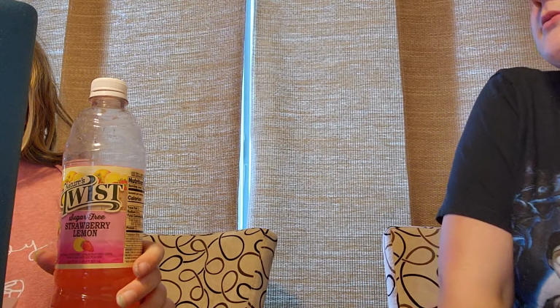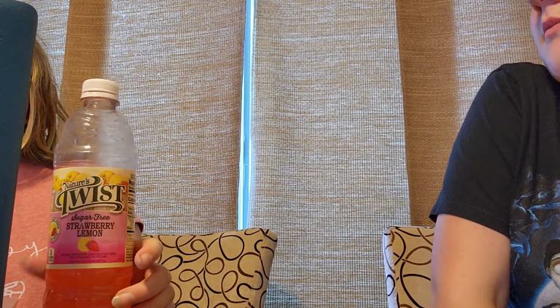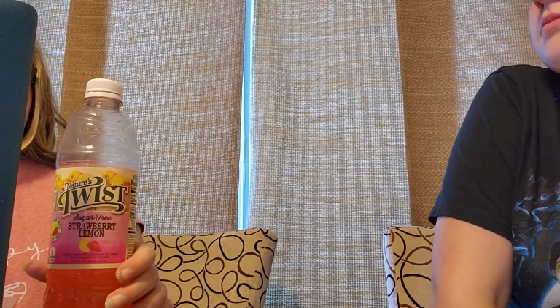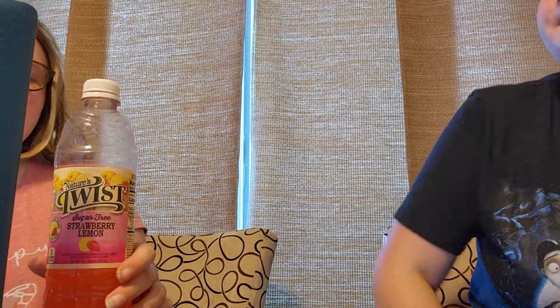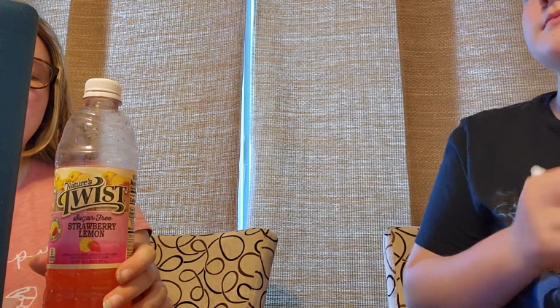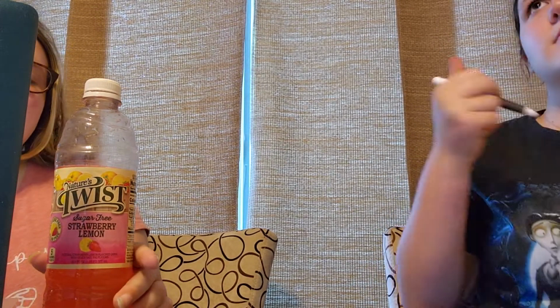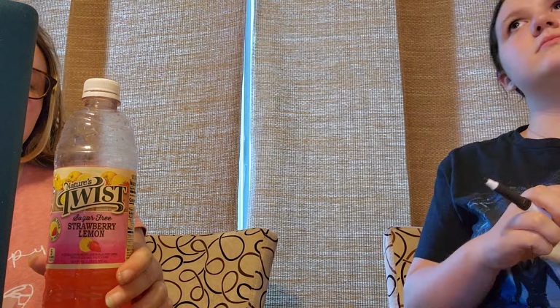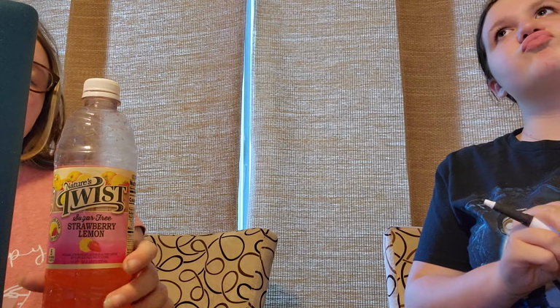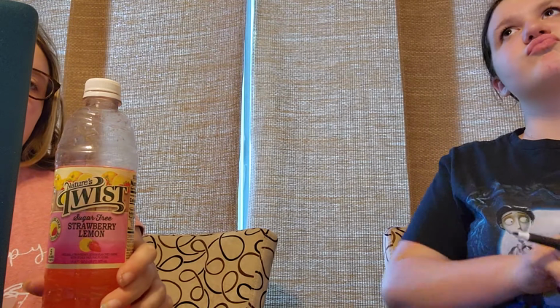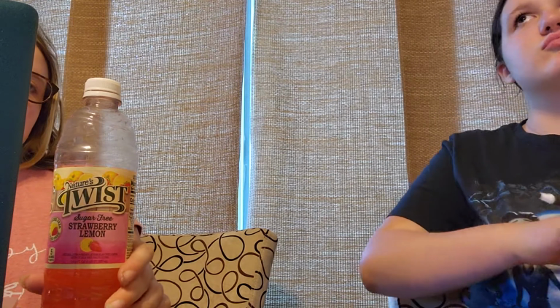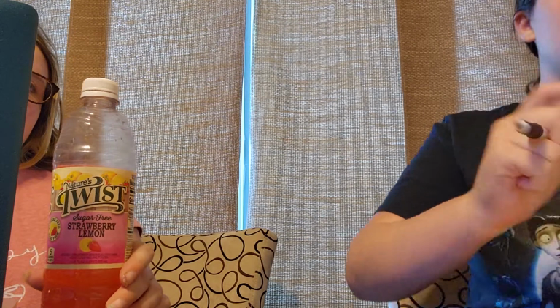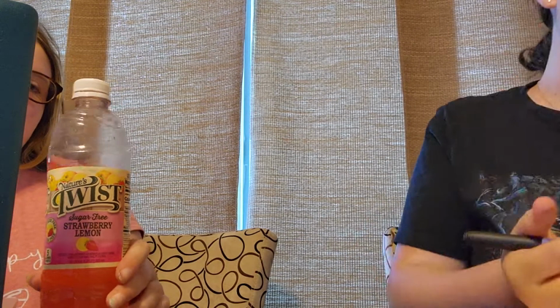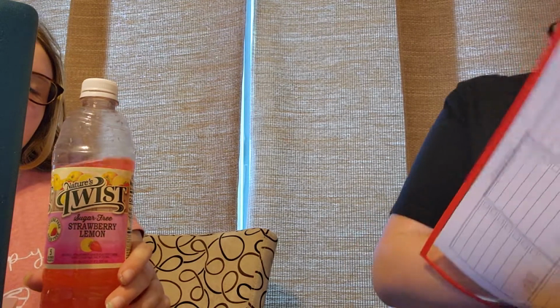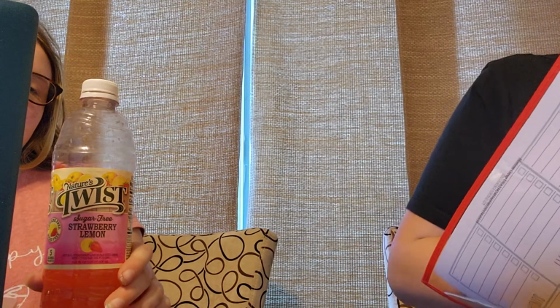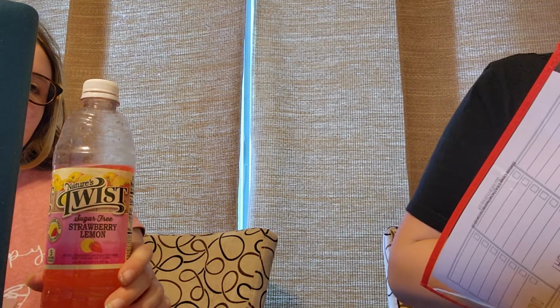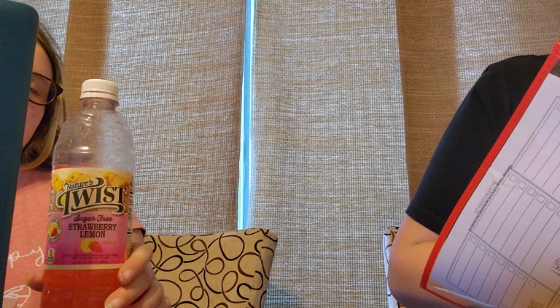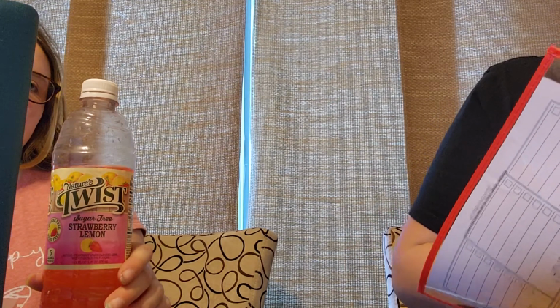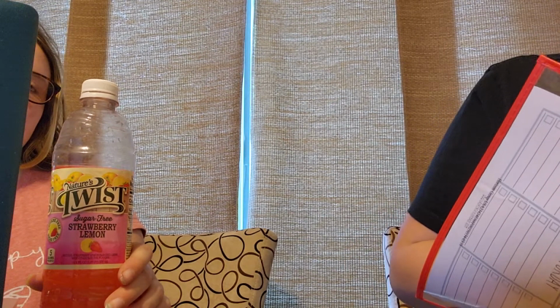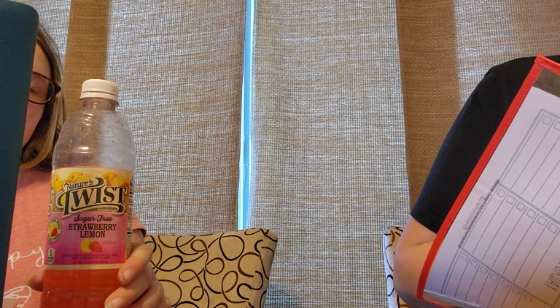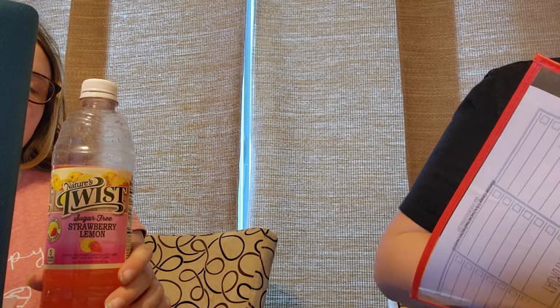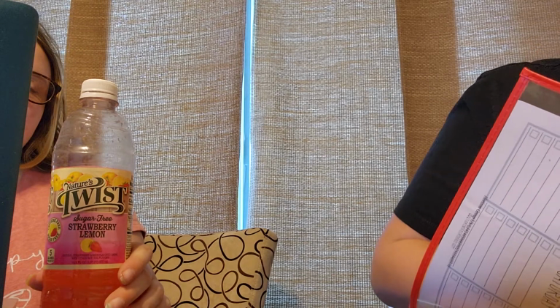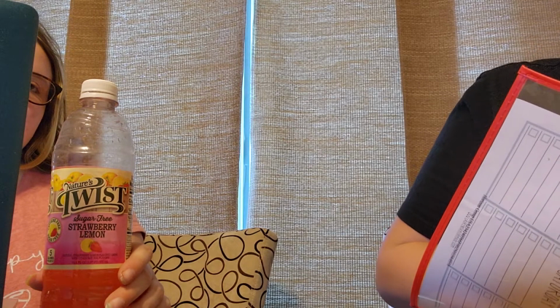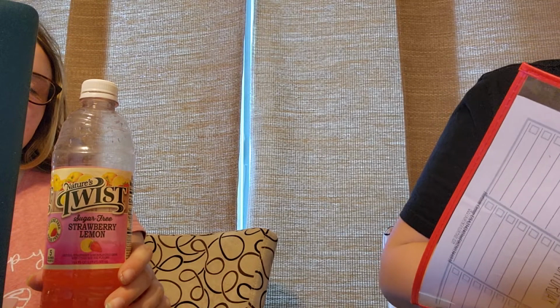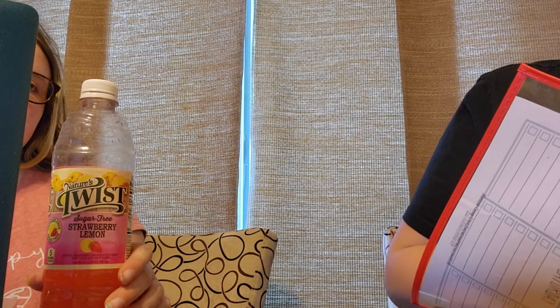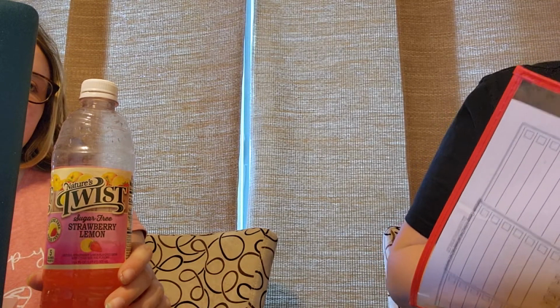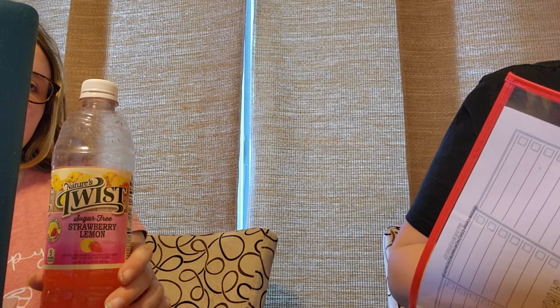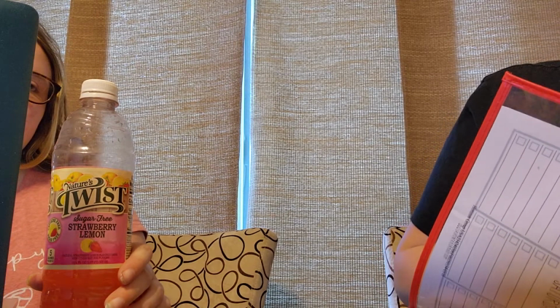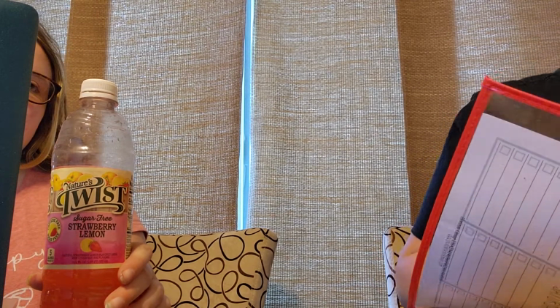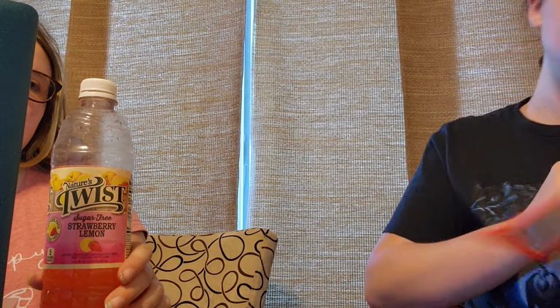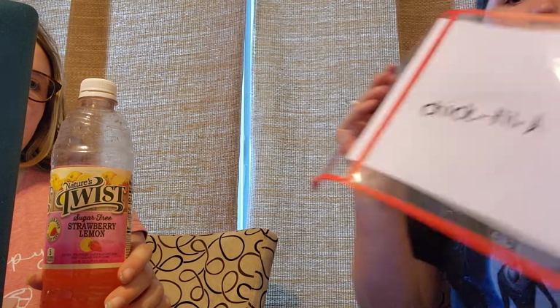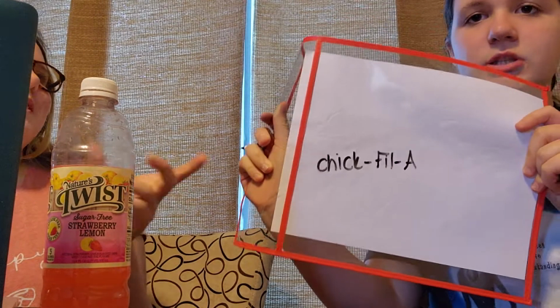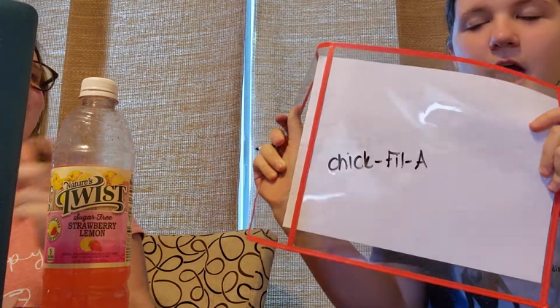What is my favorite fast food place? I'll take one of them actually, because this is just a guess. They sell one item. Yep — Chick-fil-A!